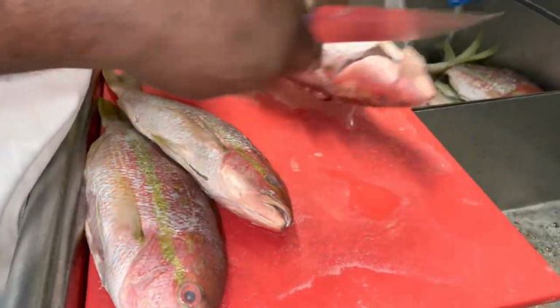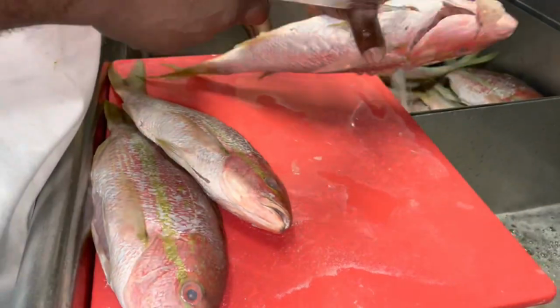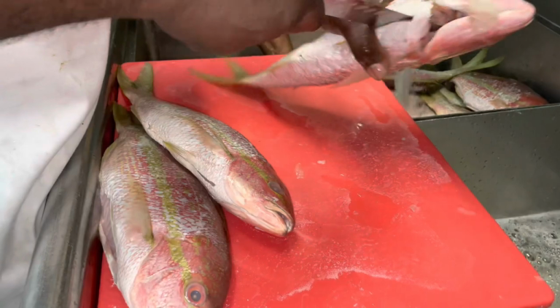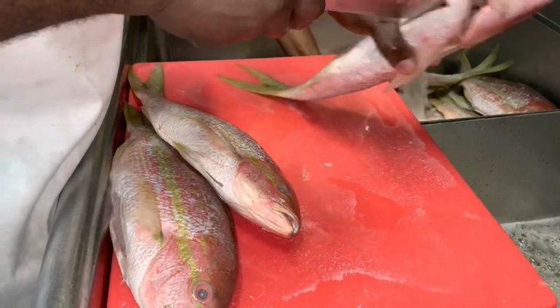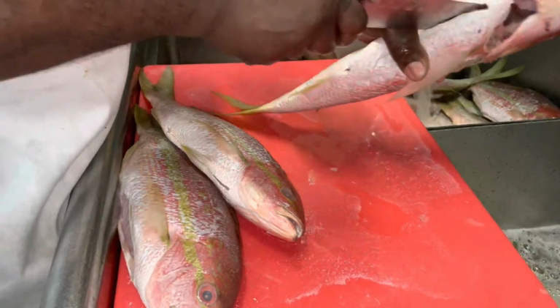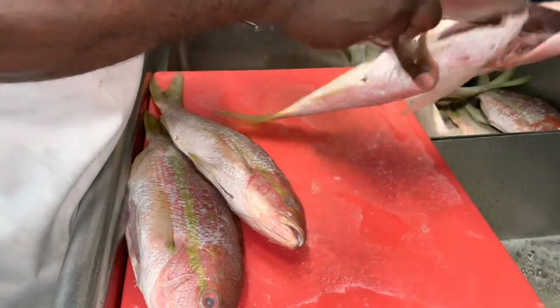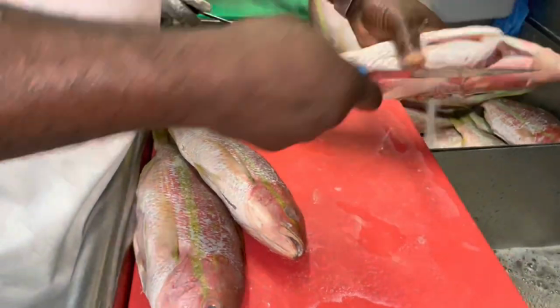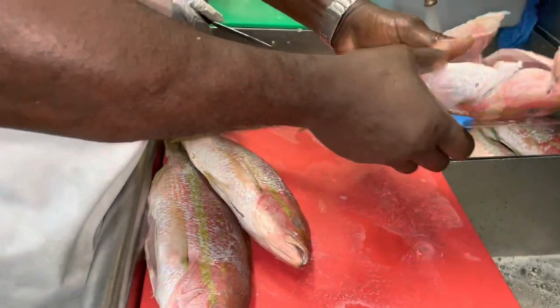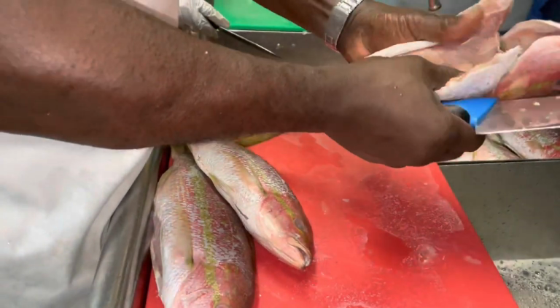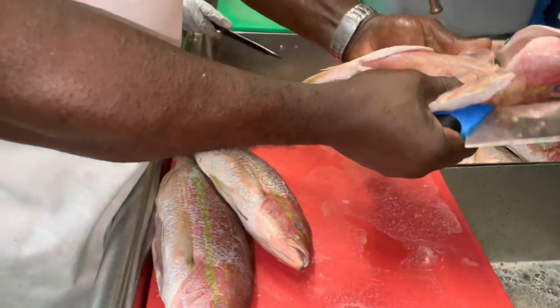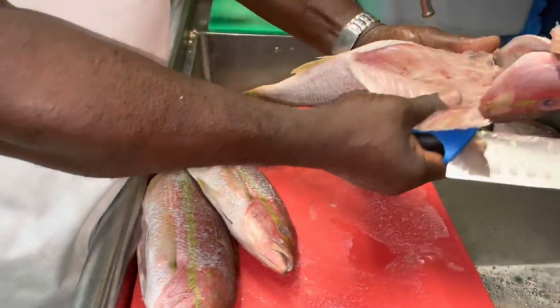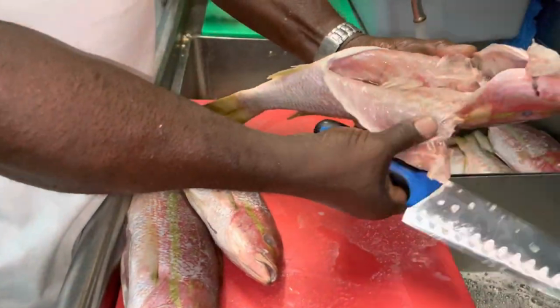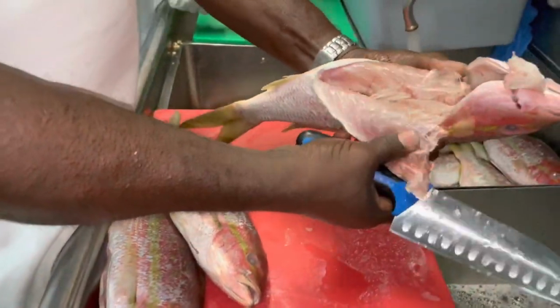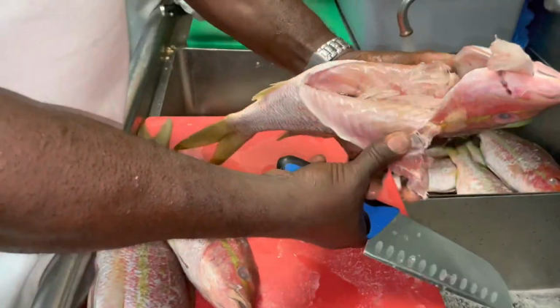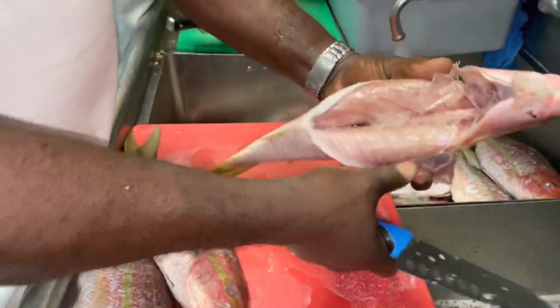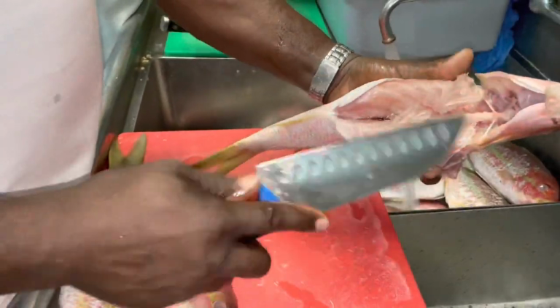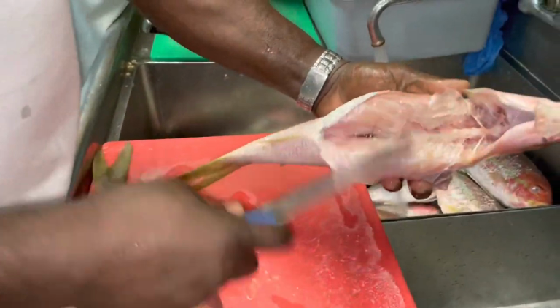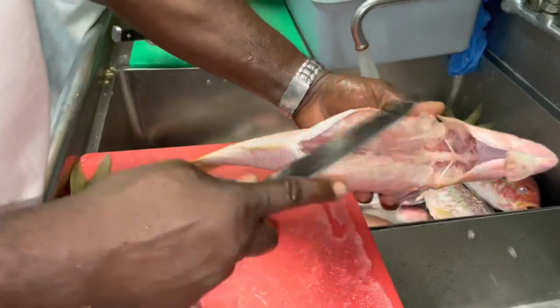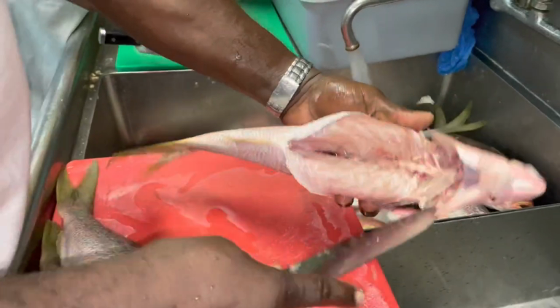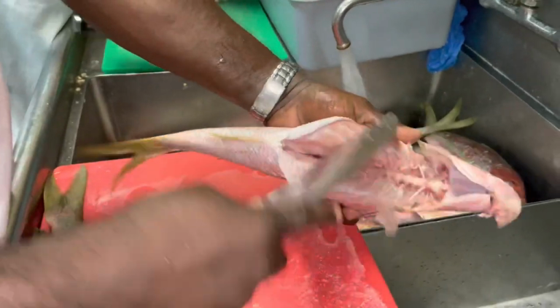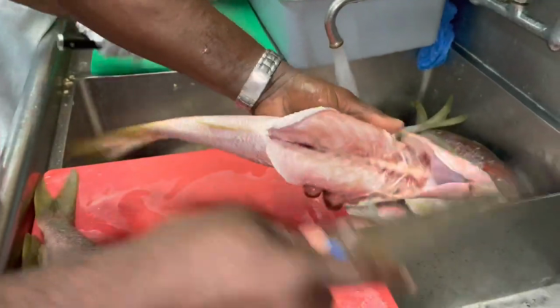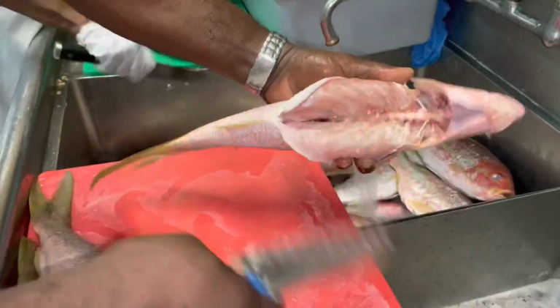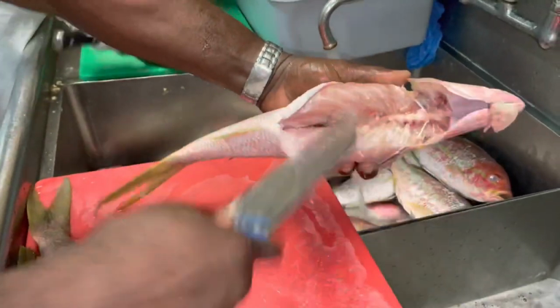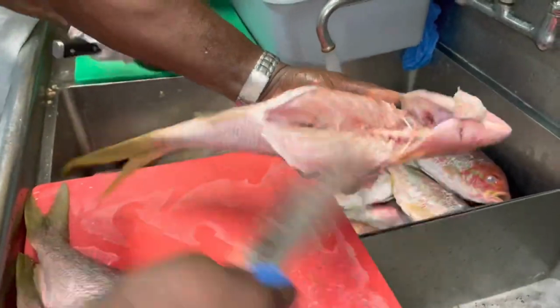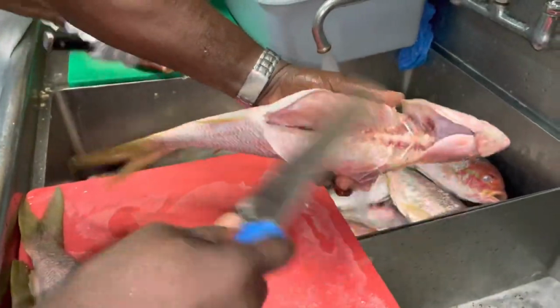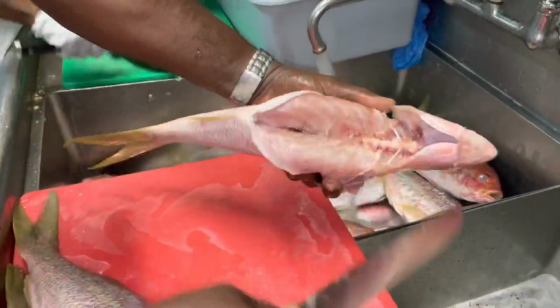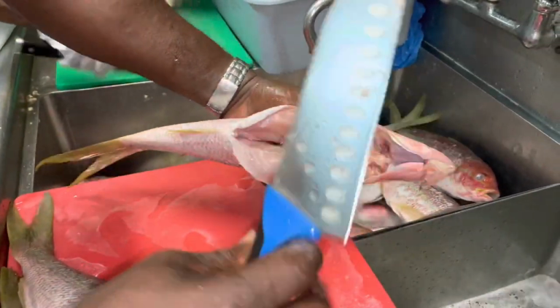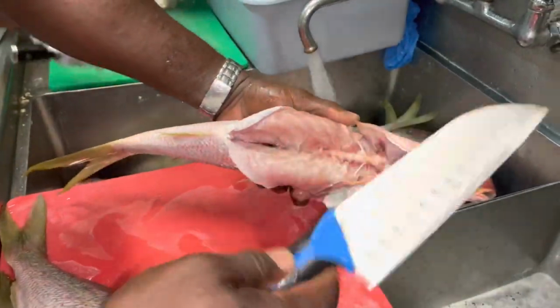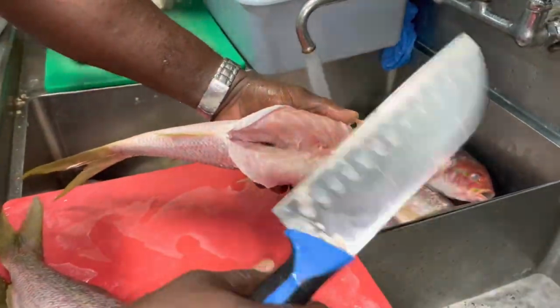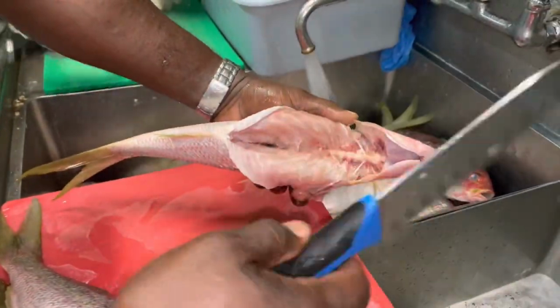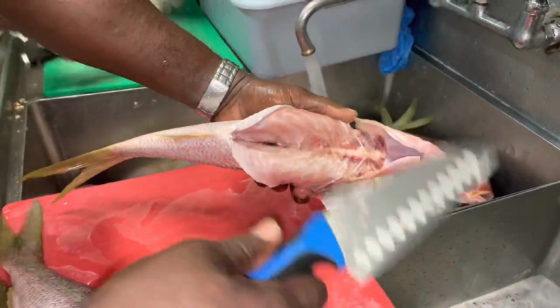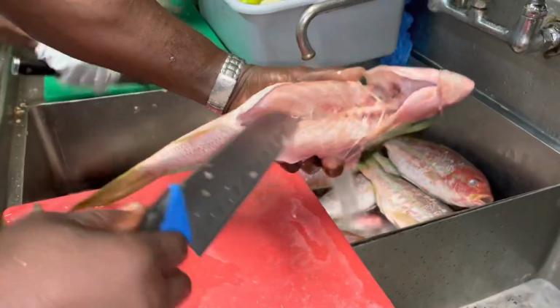Although you see me do it this way, but I don't urge you to do it. You go get you a scaler. When you come inside and clean the fish, use a scaler because Chef Carol knows how to use his knife.